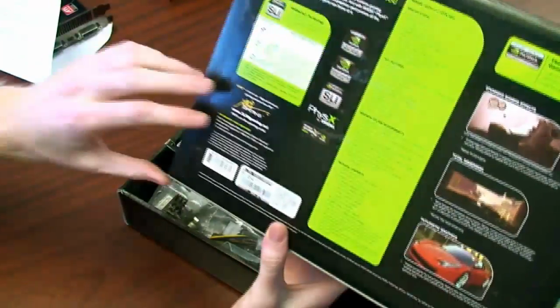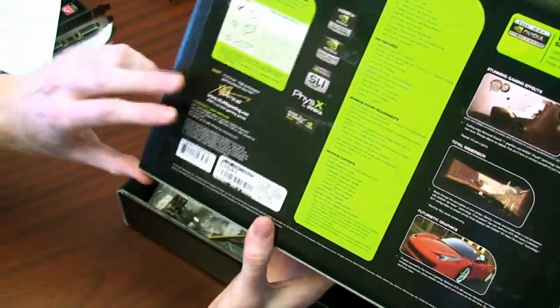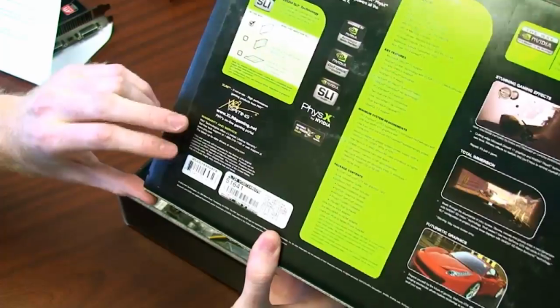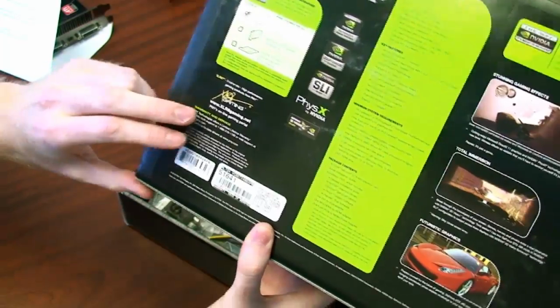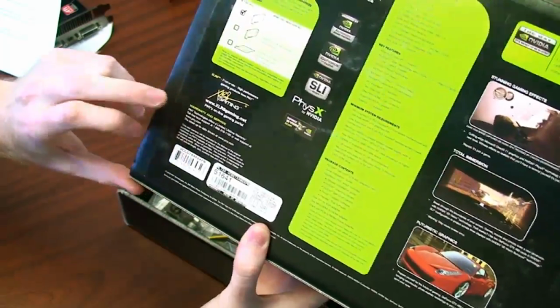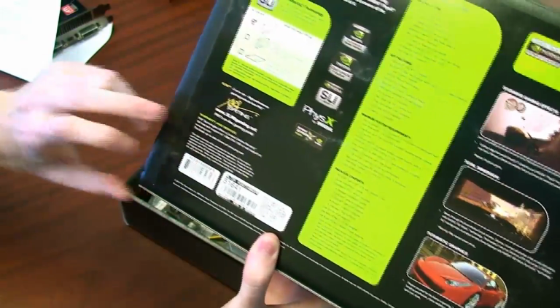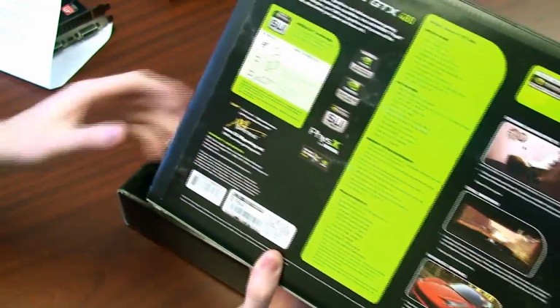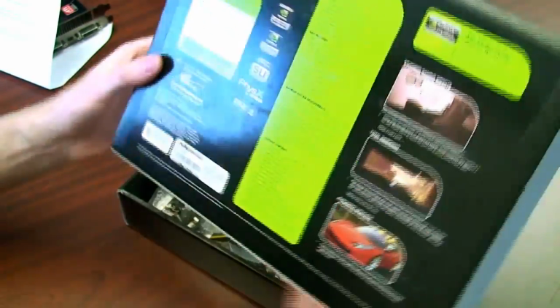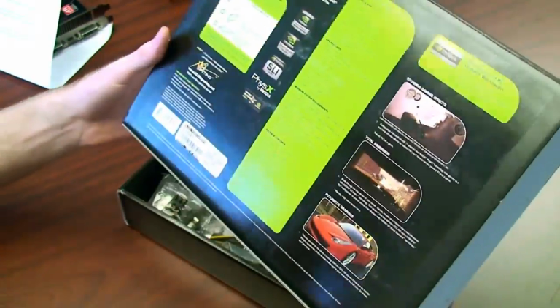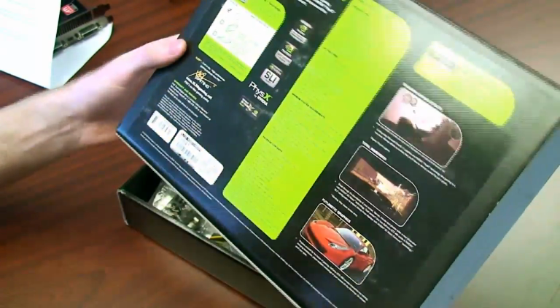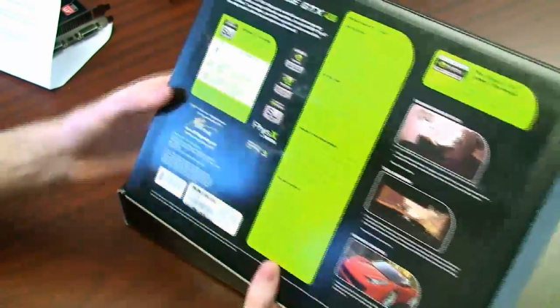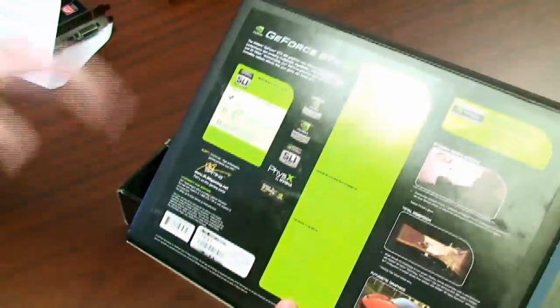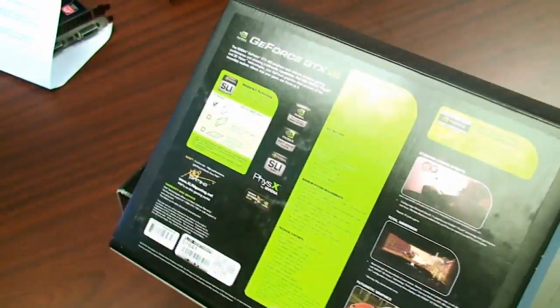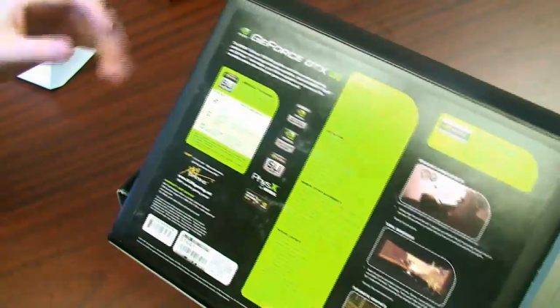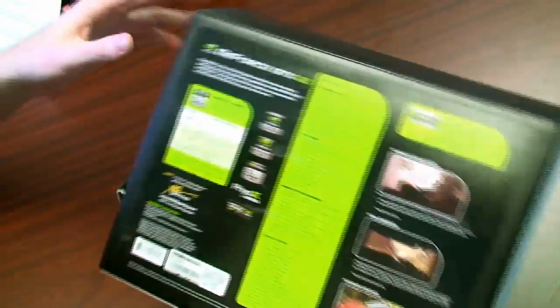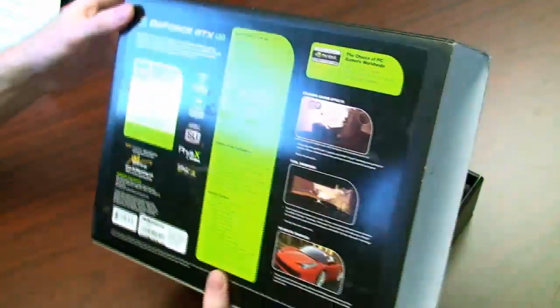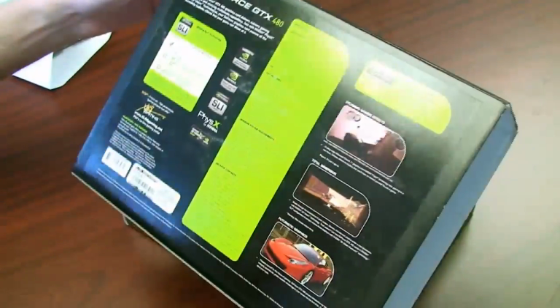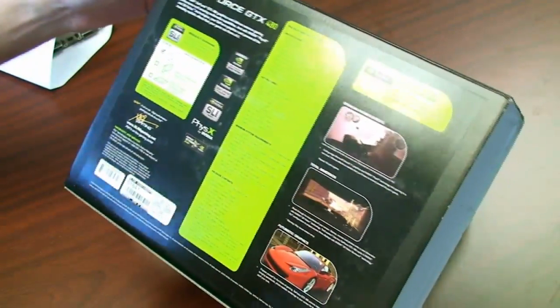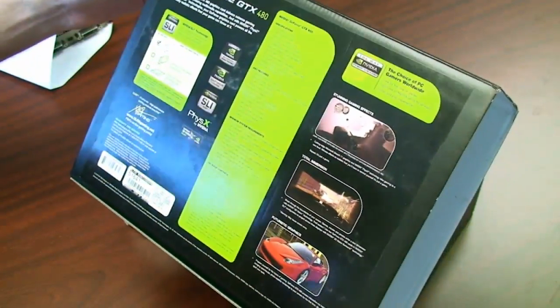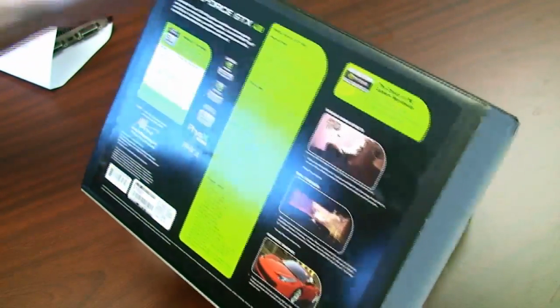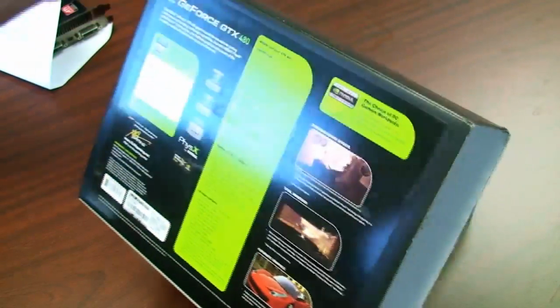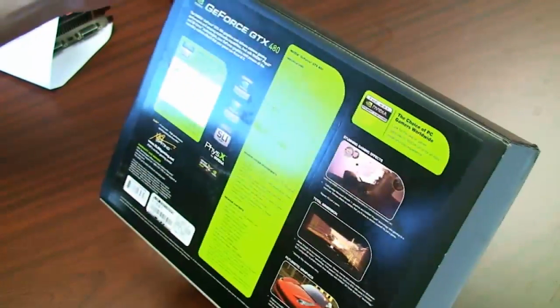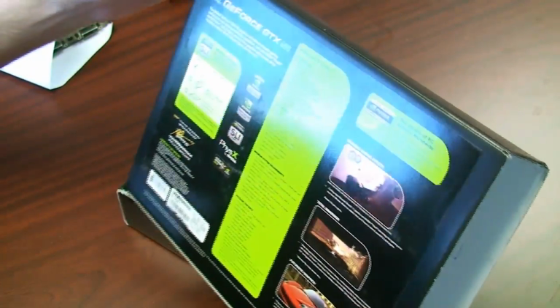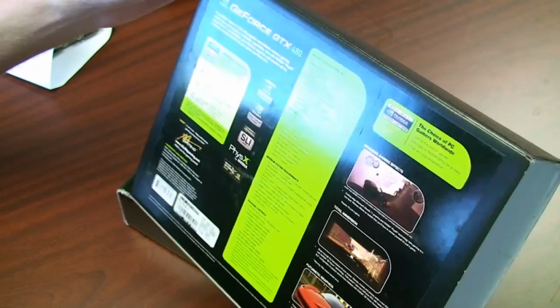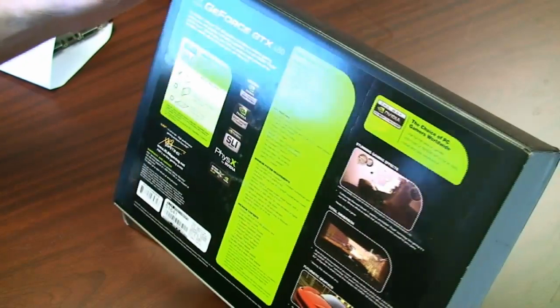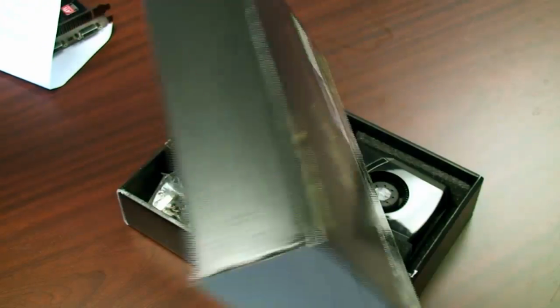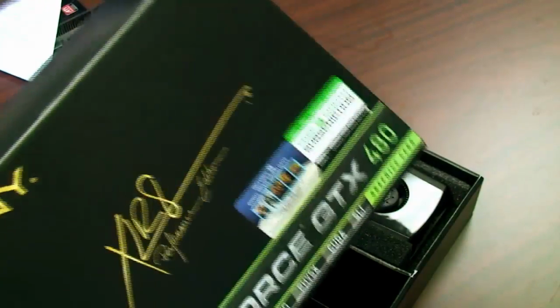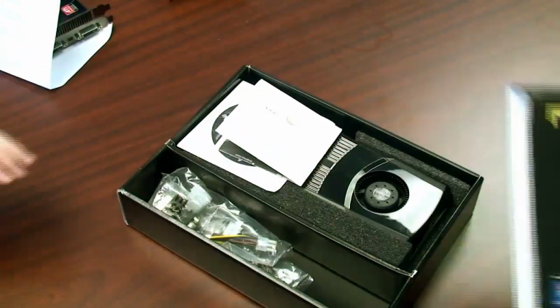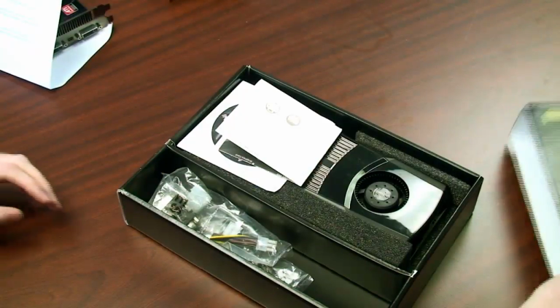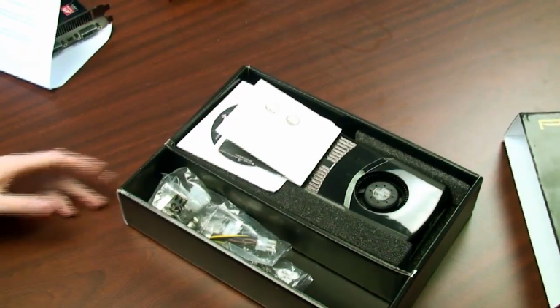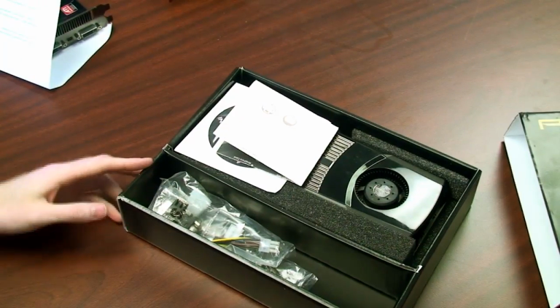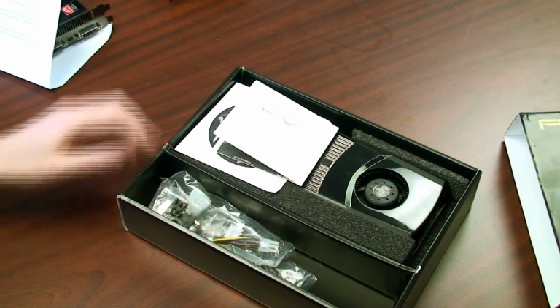PNY now offers a lifetime warranty, which is great to see more companies jumping on that bandwagon and supporting their cards for longer and standing behind their work. Otherwise there really isn't too much else important on the box, so let's take a look at the real goods.